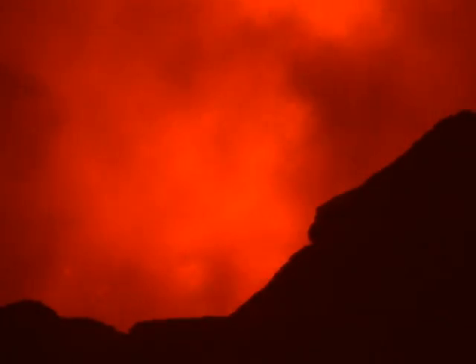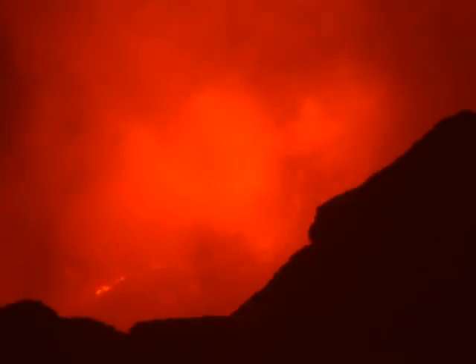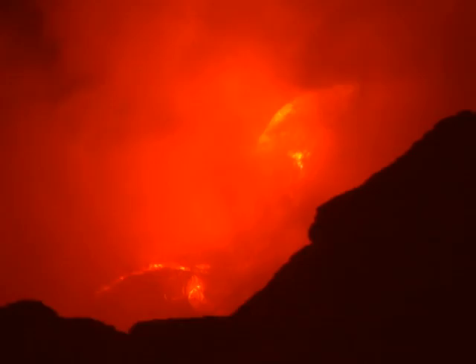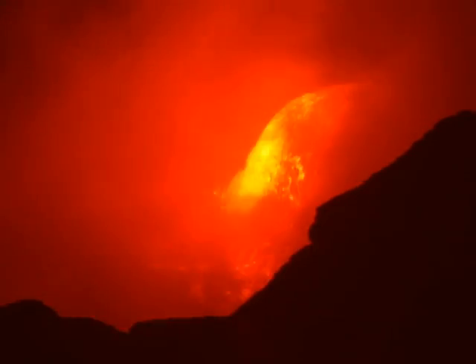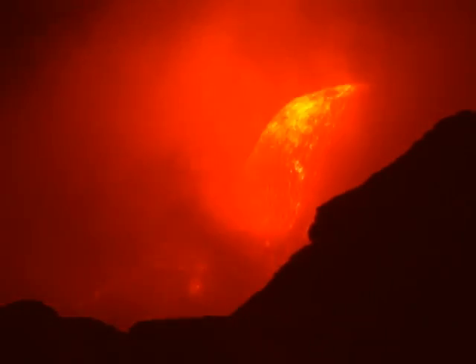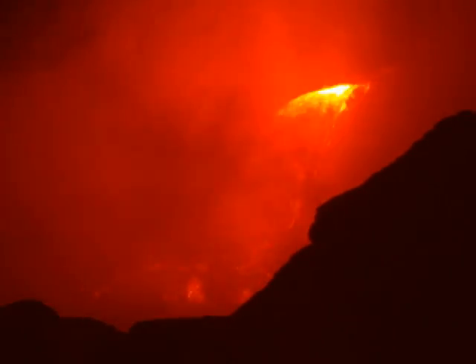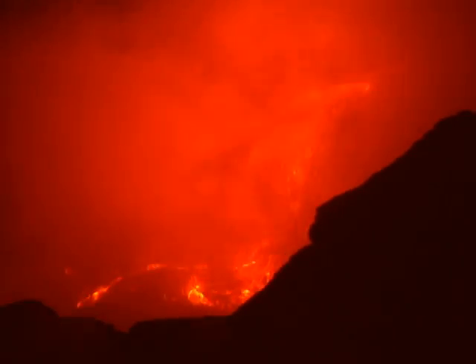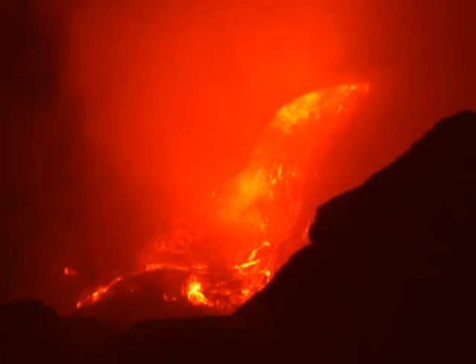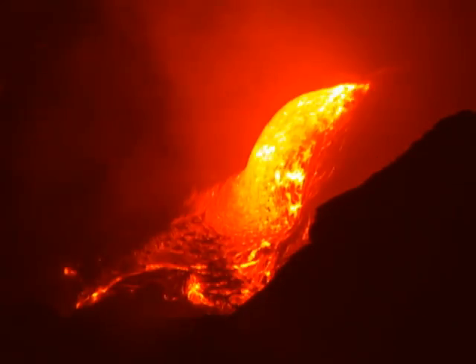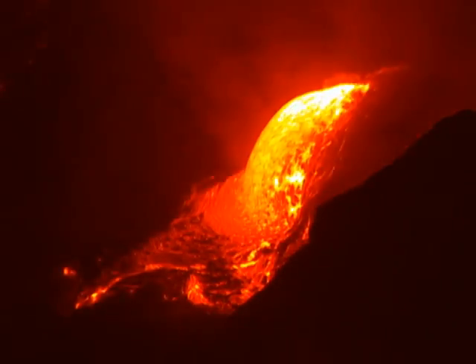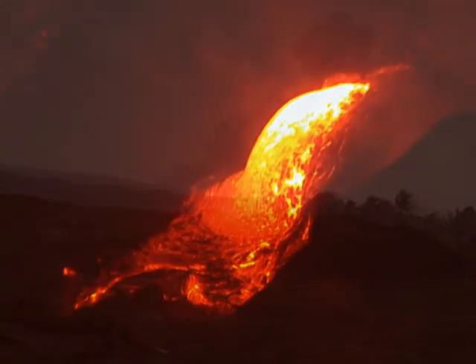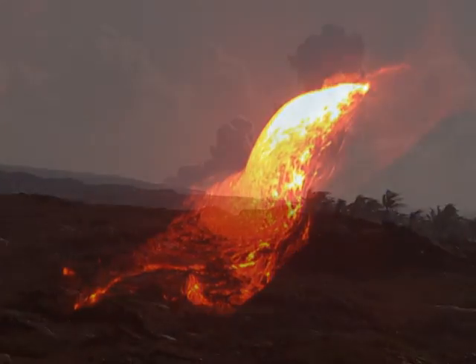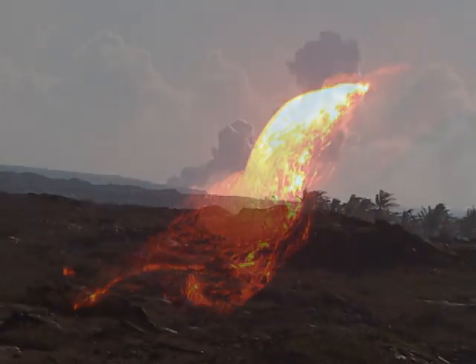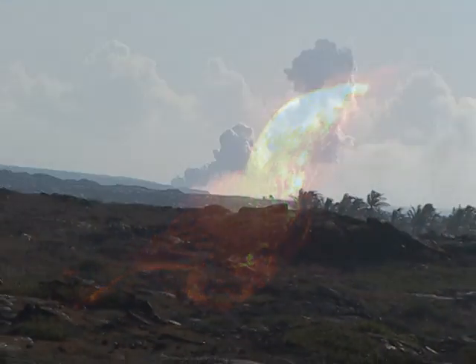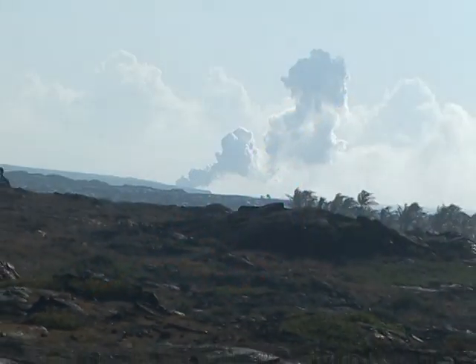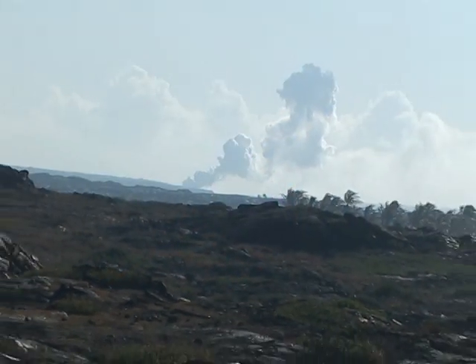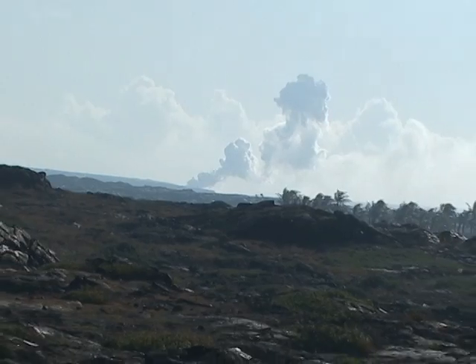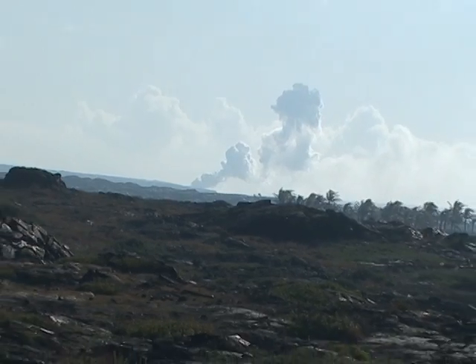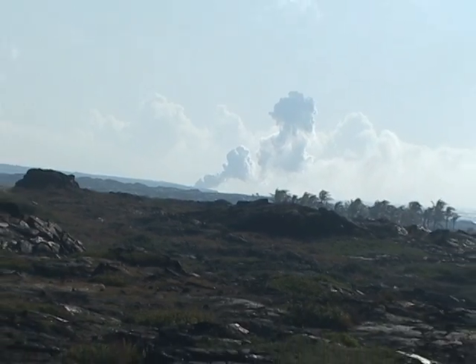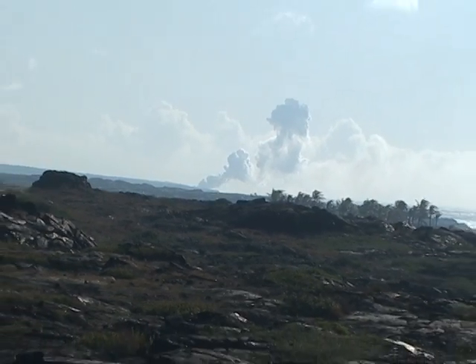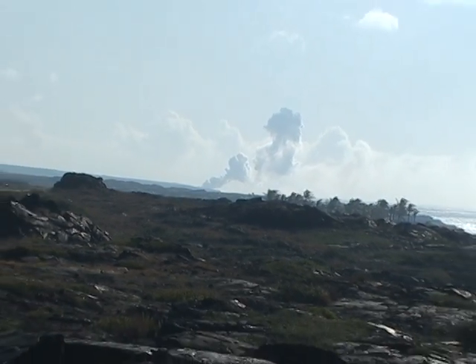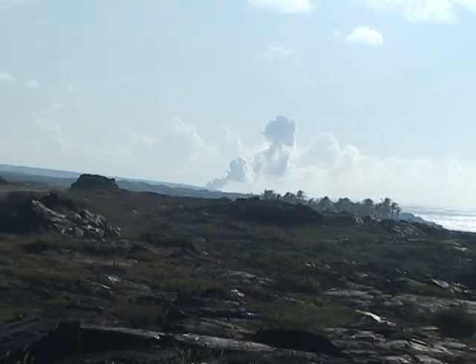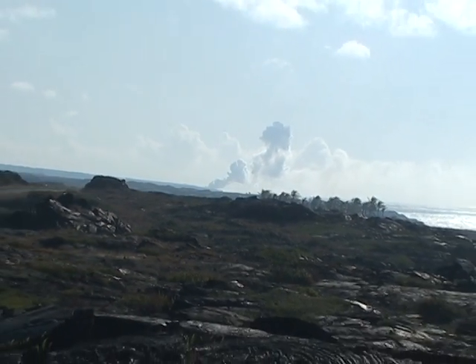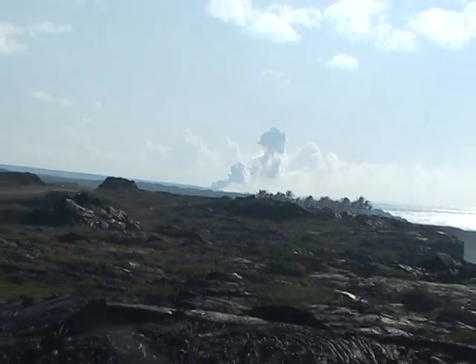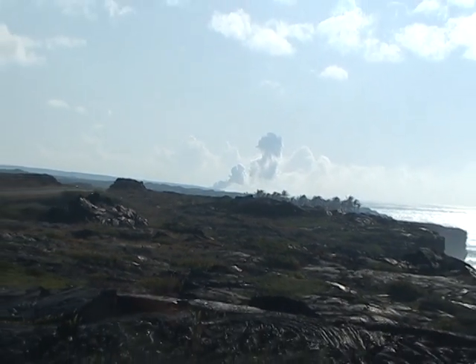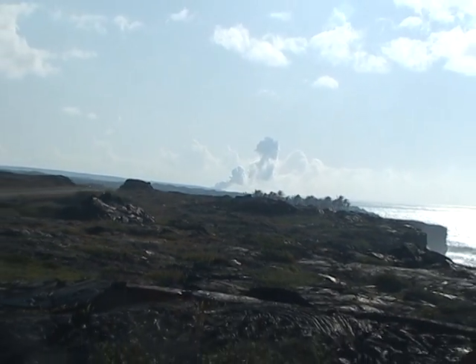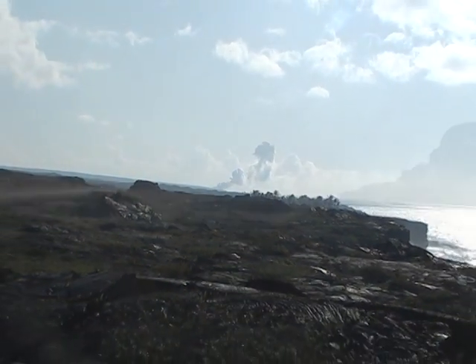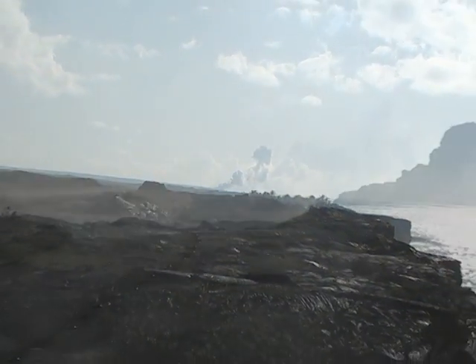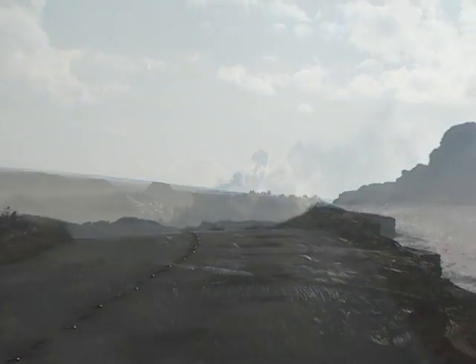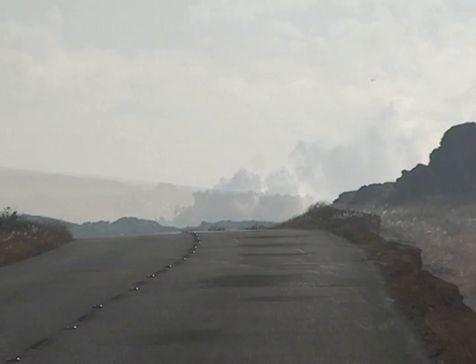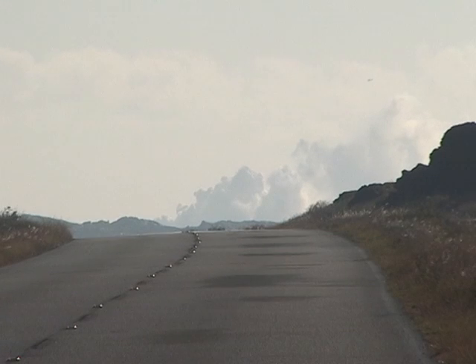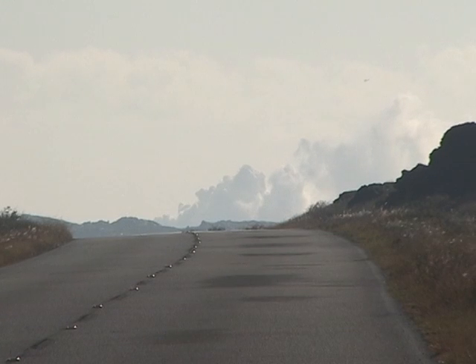Depending on where lava is visible, it can be approached in one of two ways. When lava is flowing within Hawaii Volcanoes National Park, one can hike to the flows from the end of Chain of Craters Road.